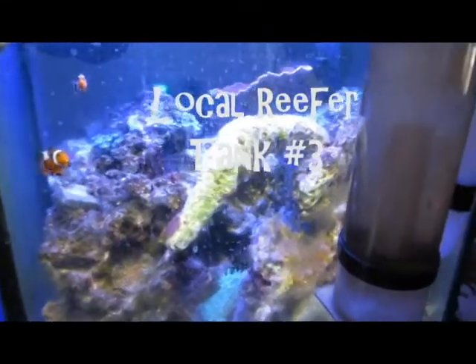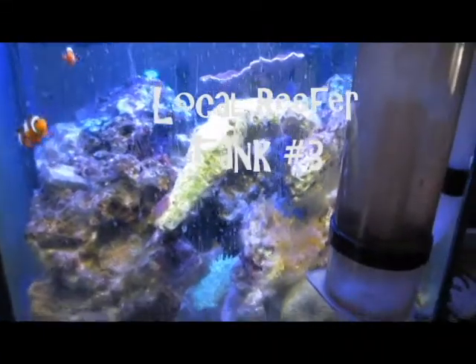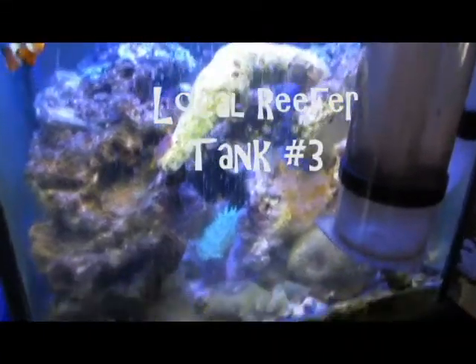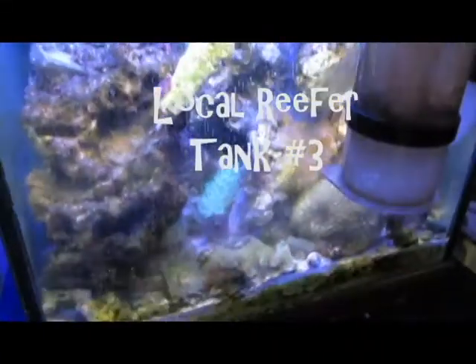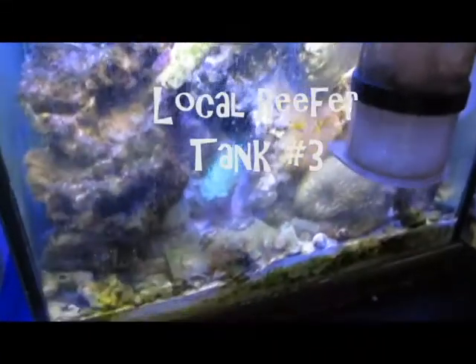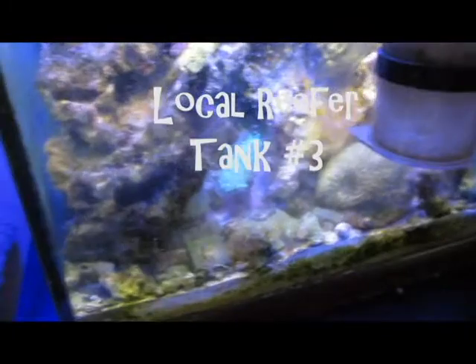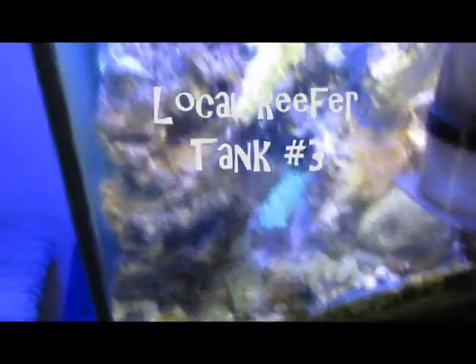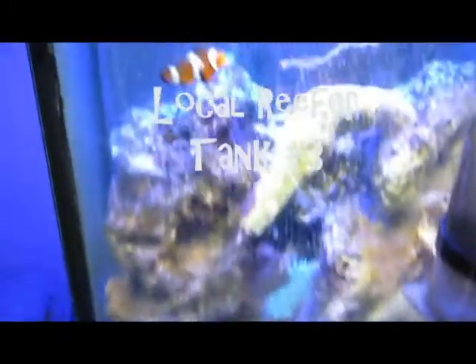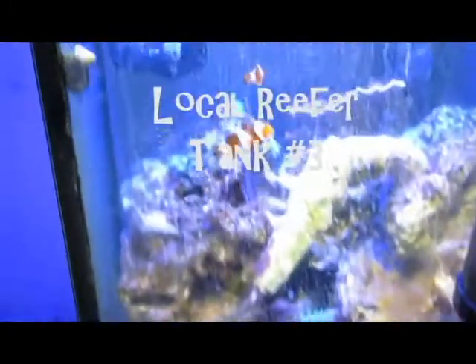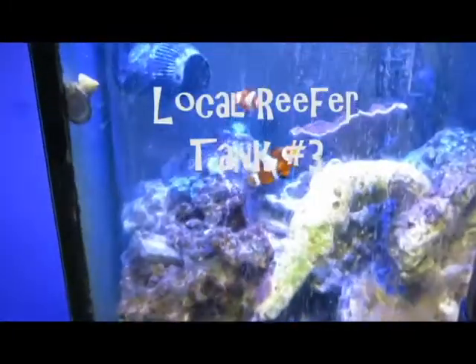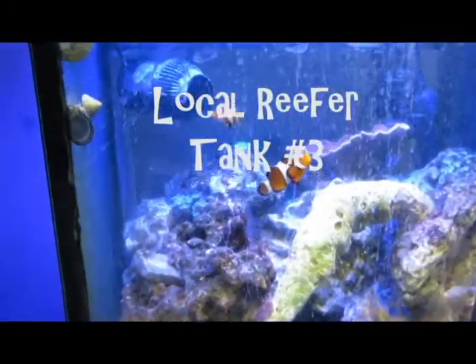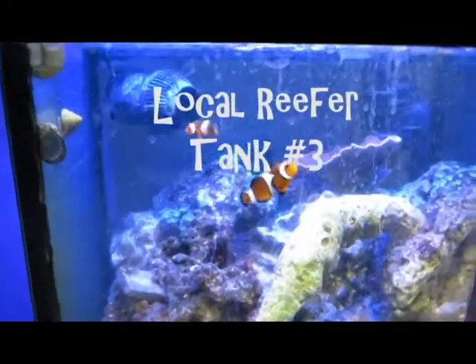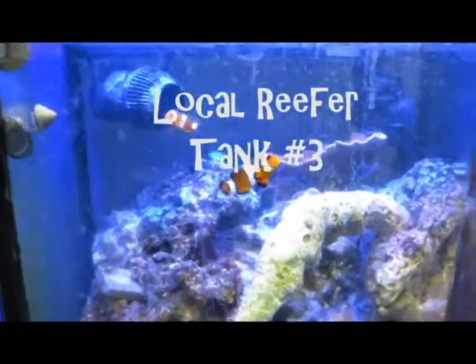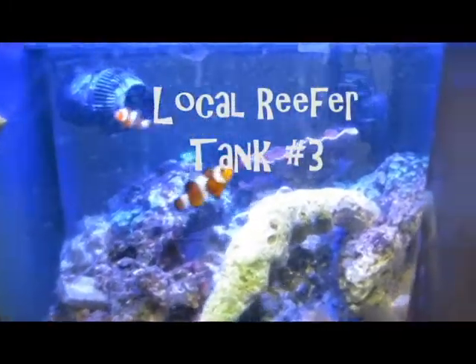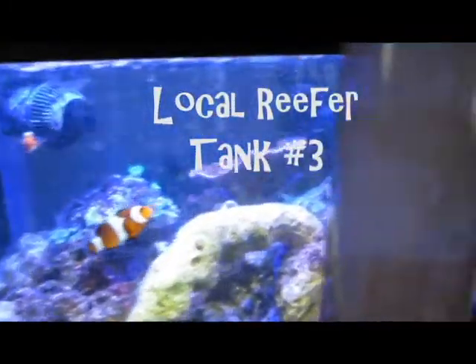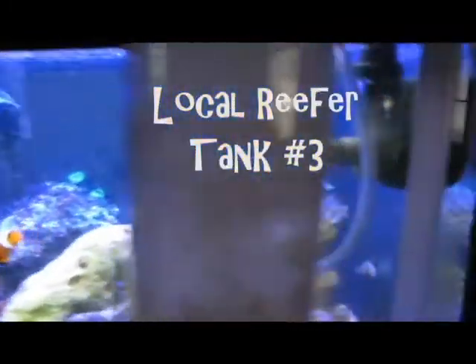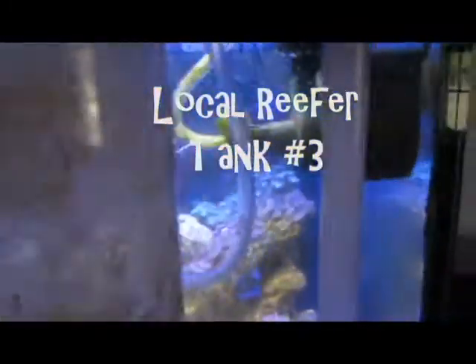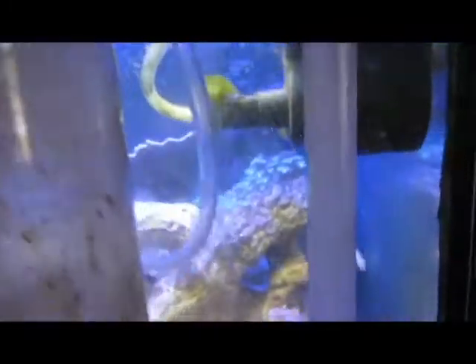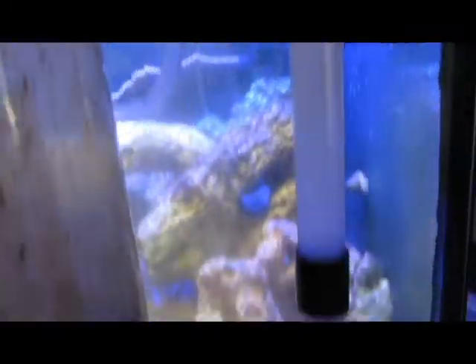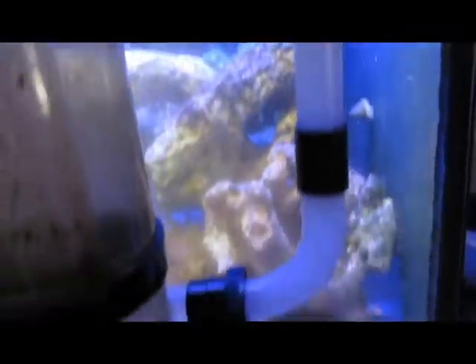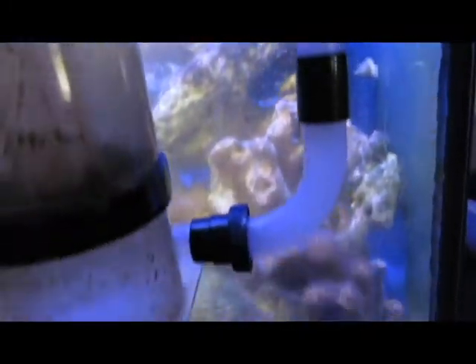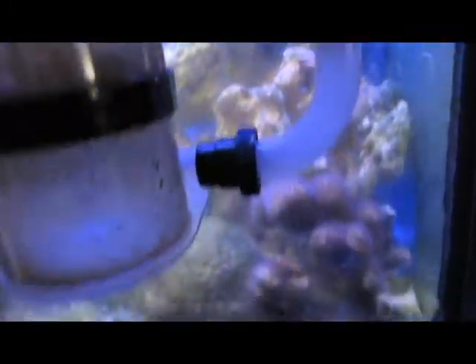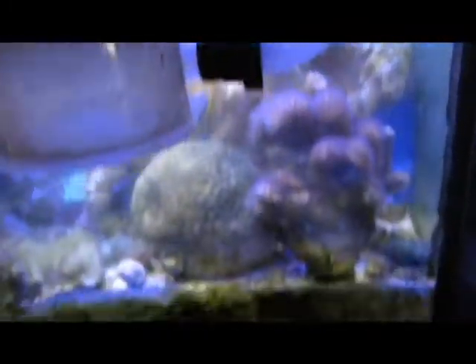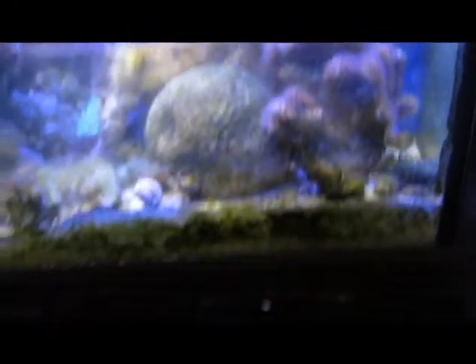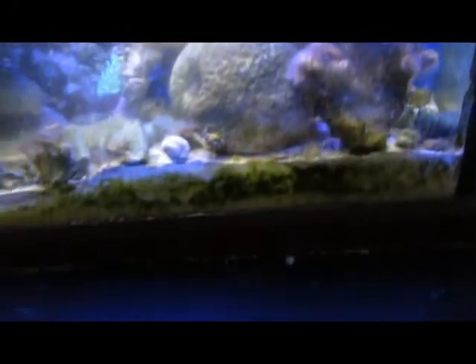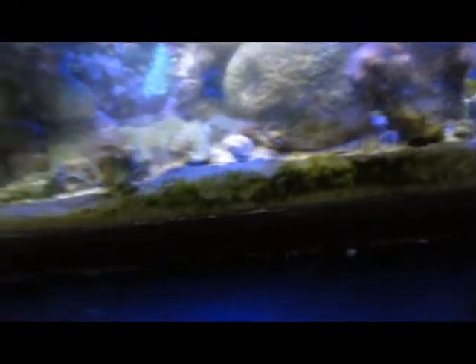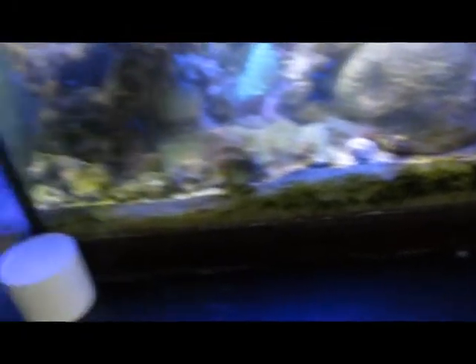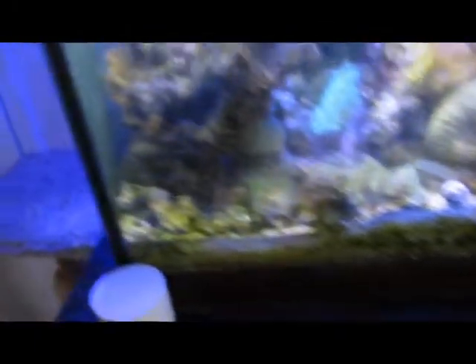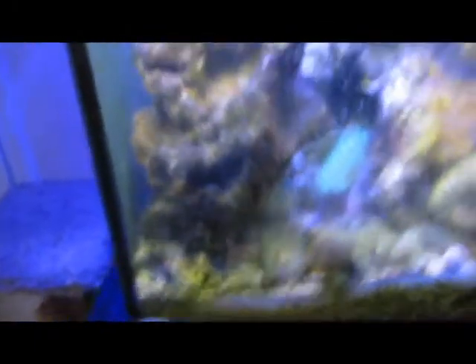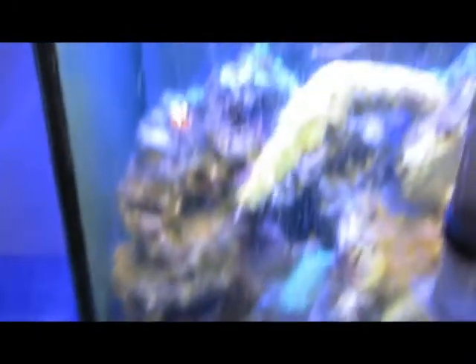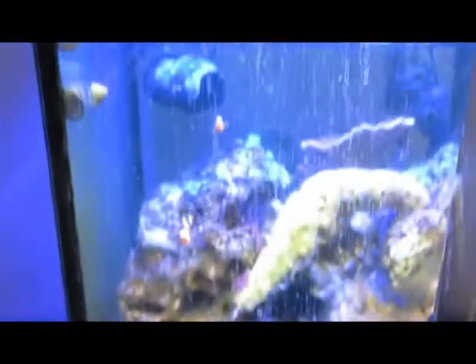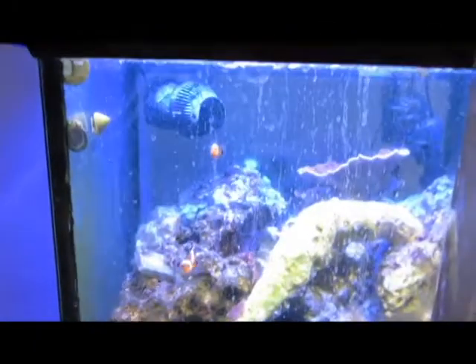This third tank was kind of like his project tank he was telling me about. He just kind of threw everything in there. There's a Monty Cap in the back and an anemone in the middle that you can't really see.